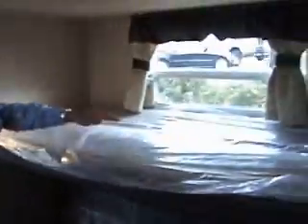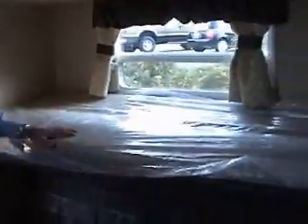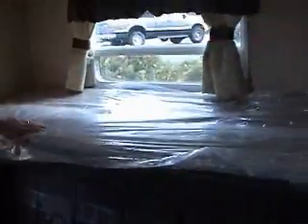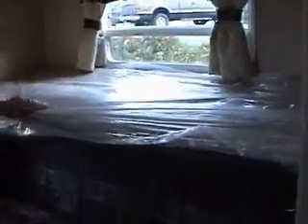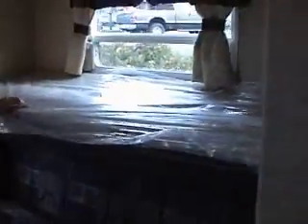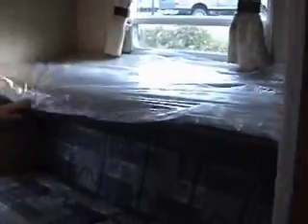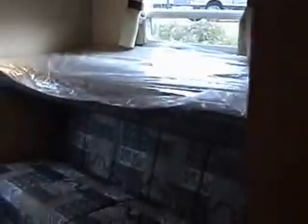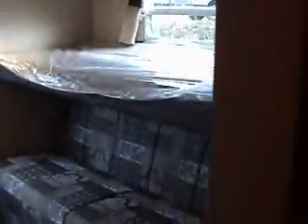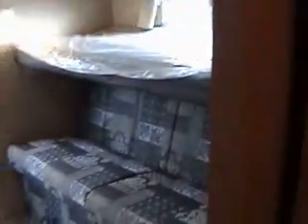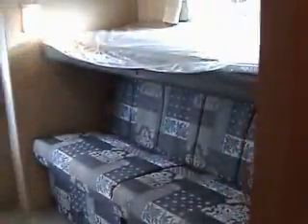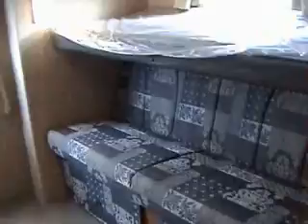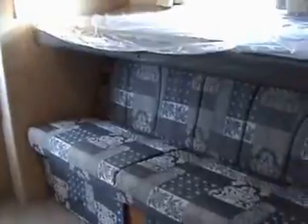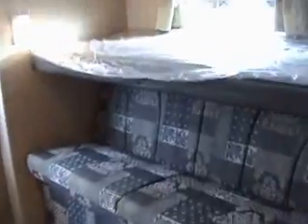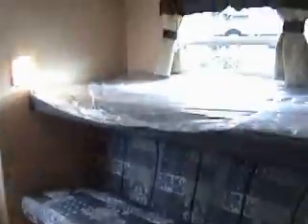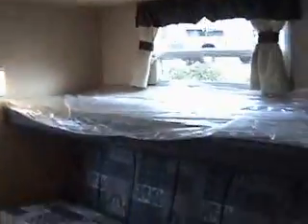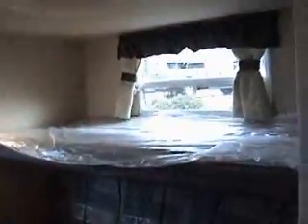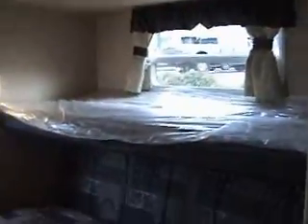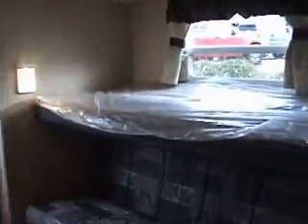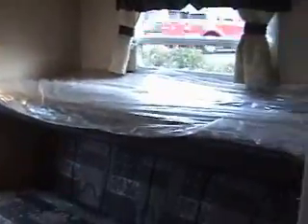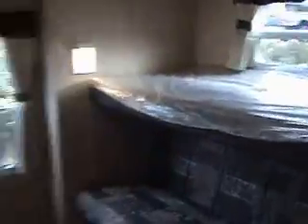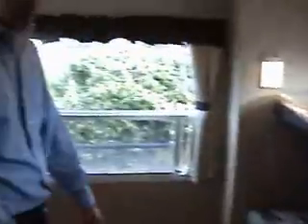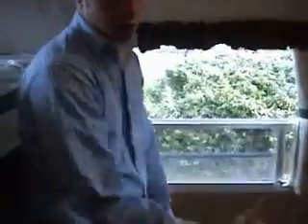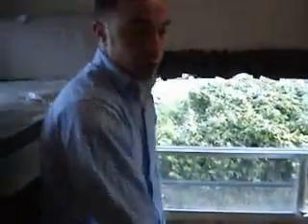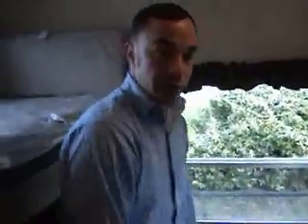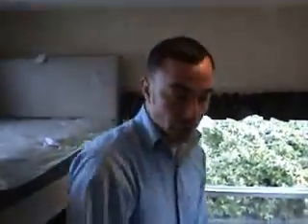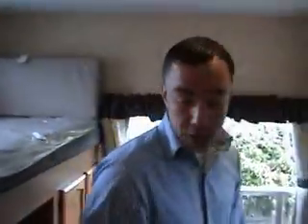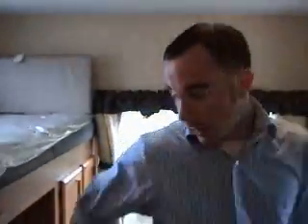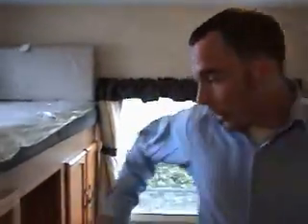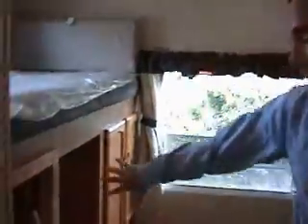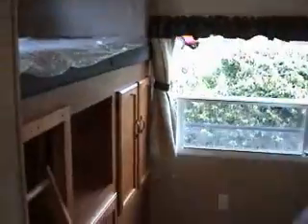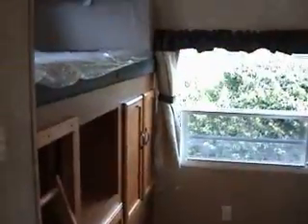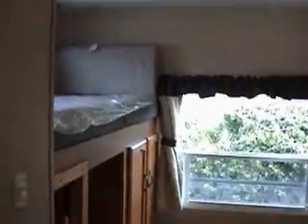Extra kids, extra friends. As you can see back here, abundant storage — it's like having a second bedroom. You've got drawers underneath the sofa and cabinetry on this side.